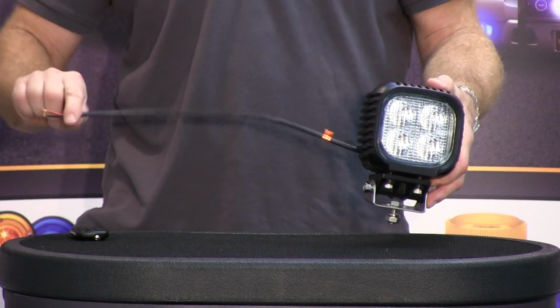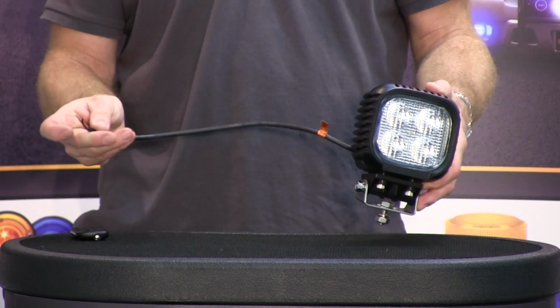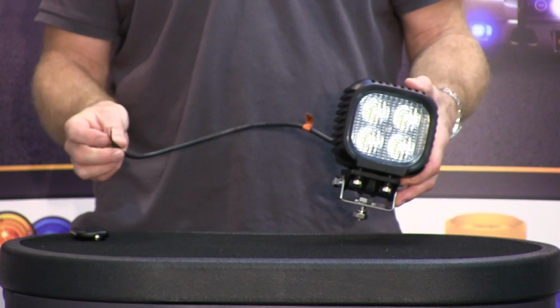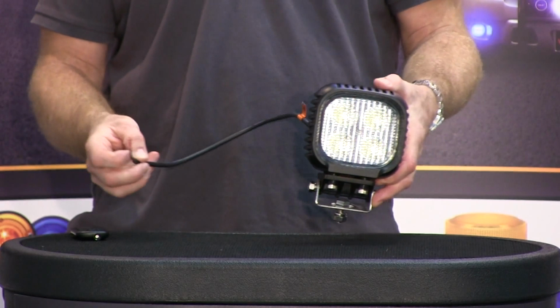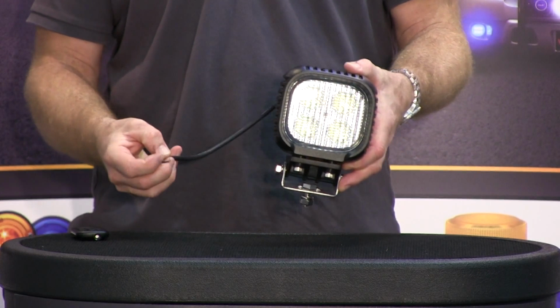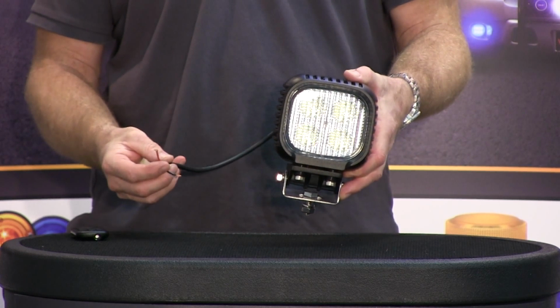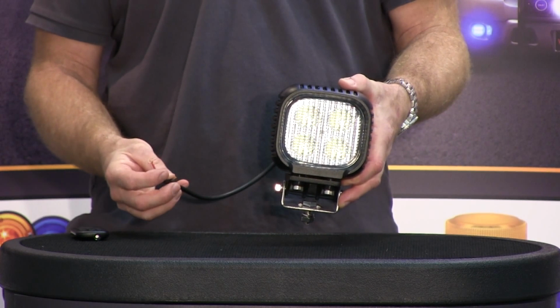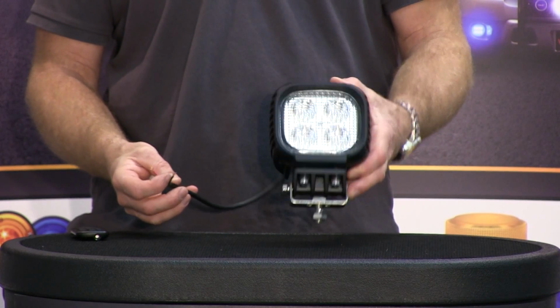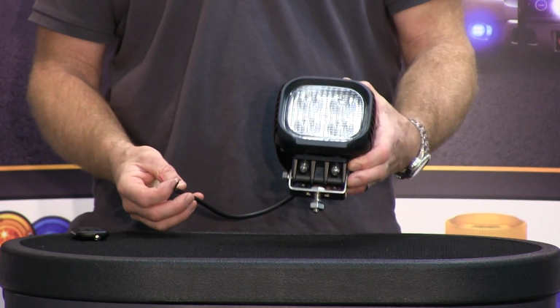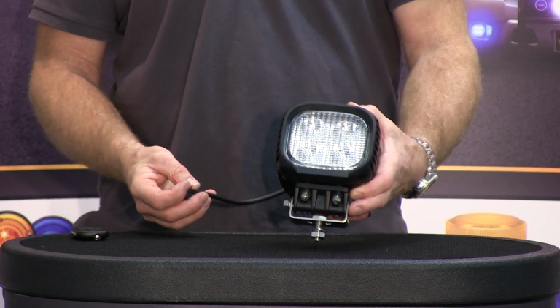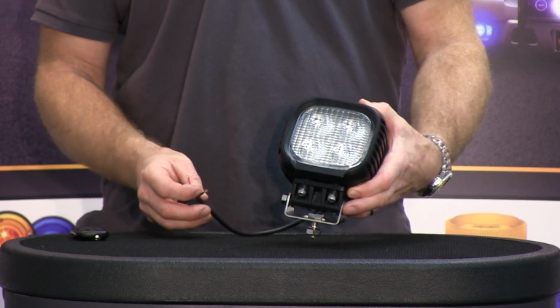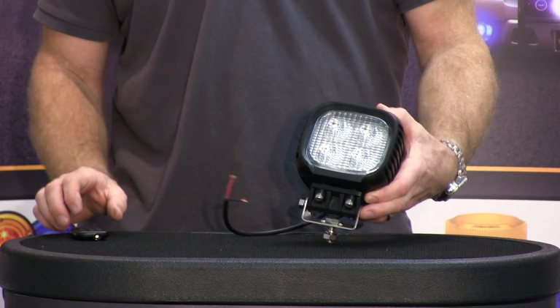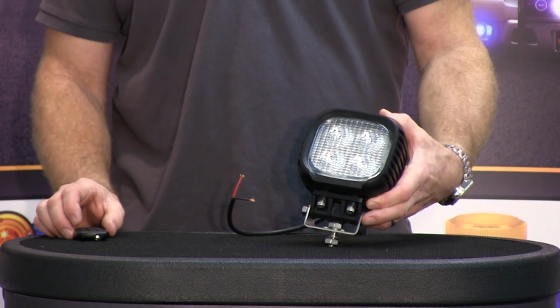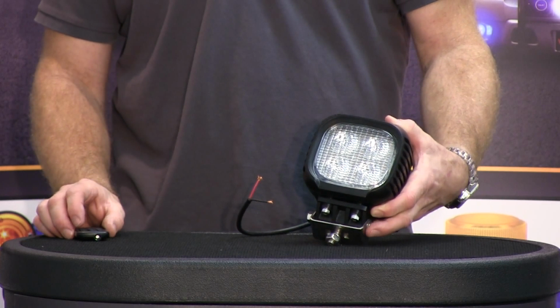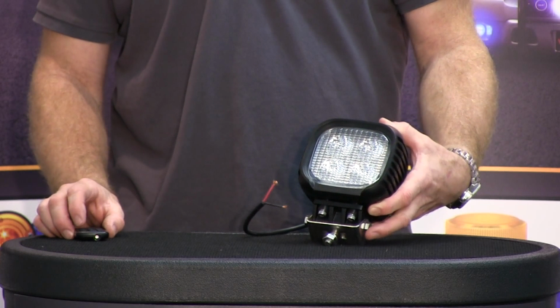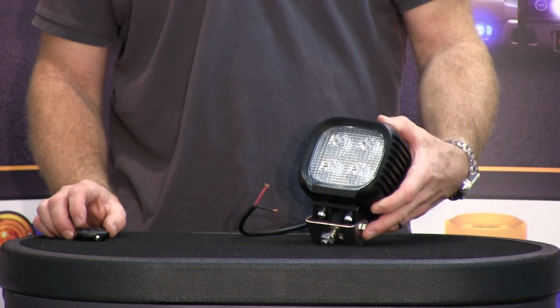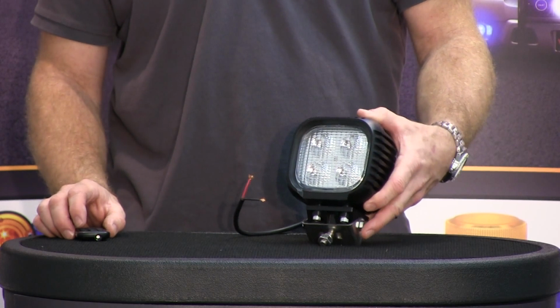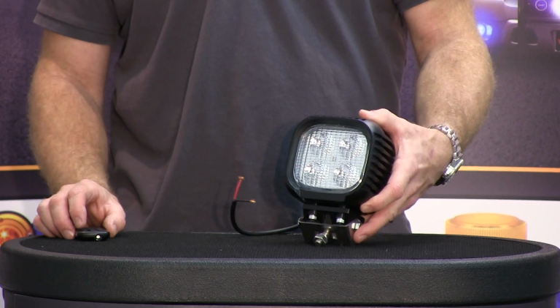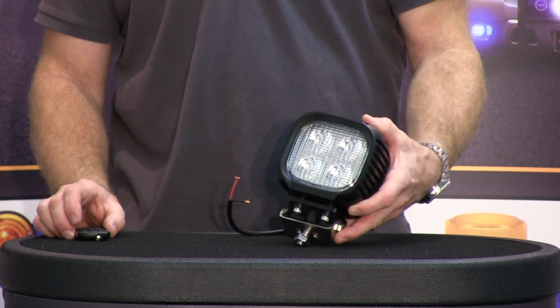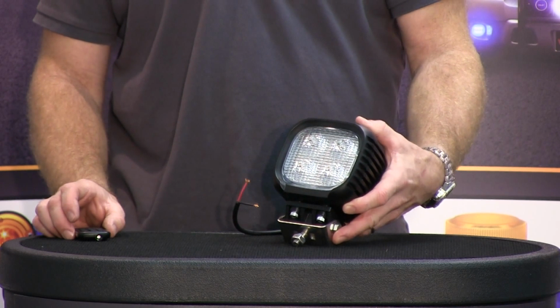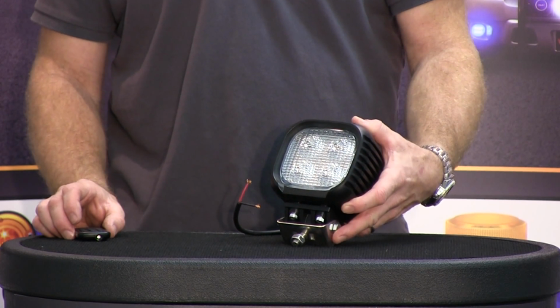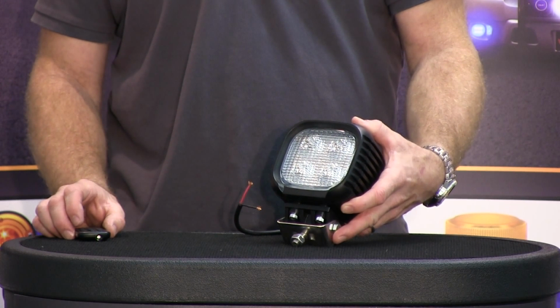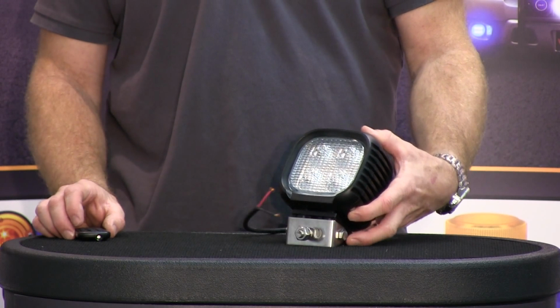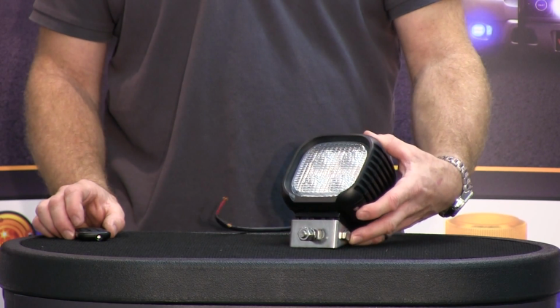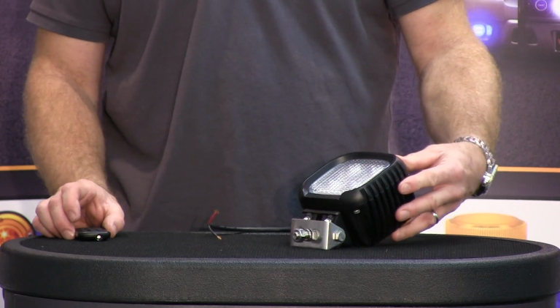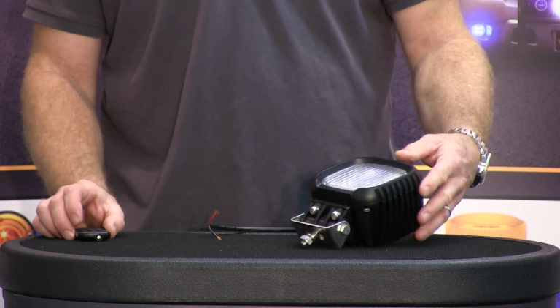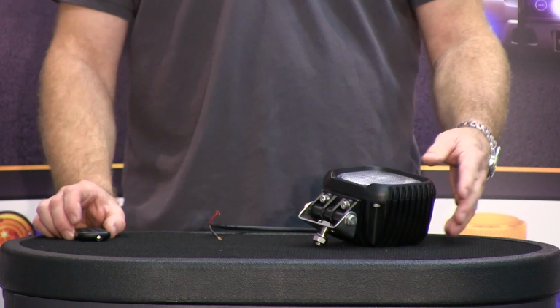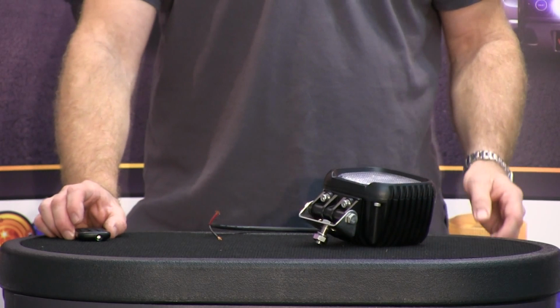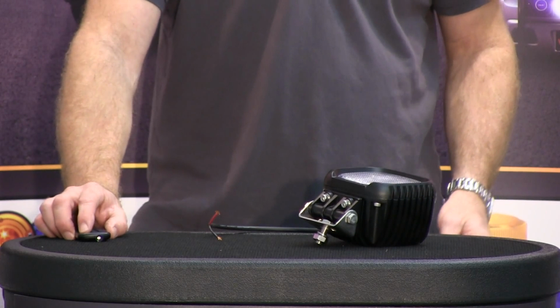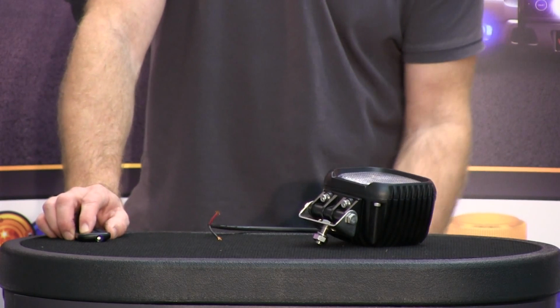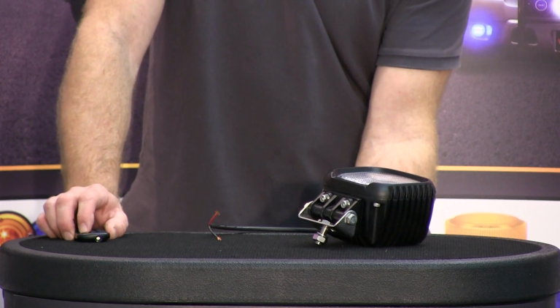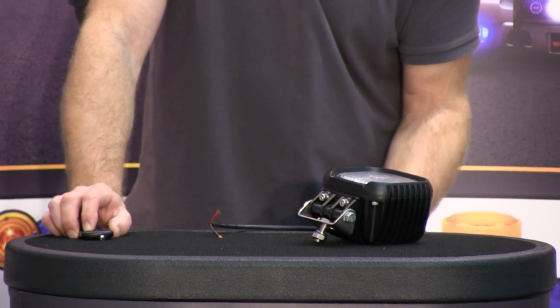It comes with about an 18 inch power and ground lead, a two year warranty from Strobes and More, and this light is meant to take some abuse.